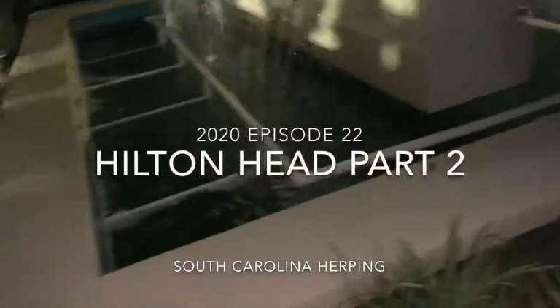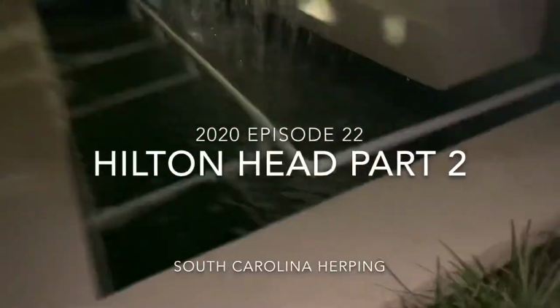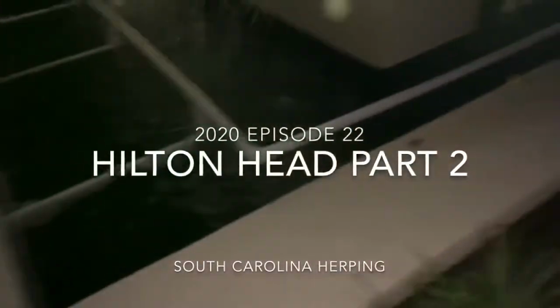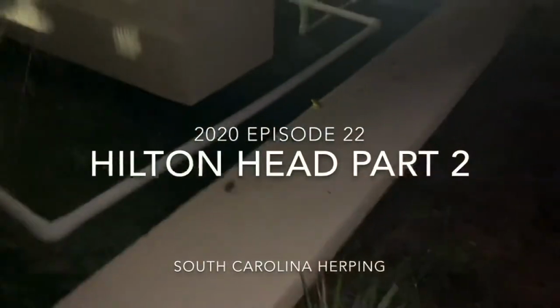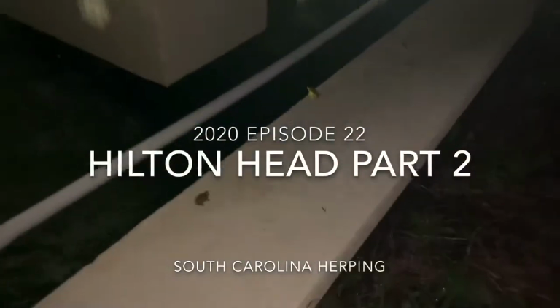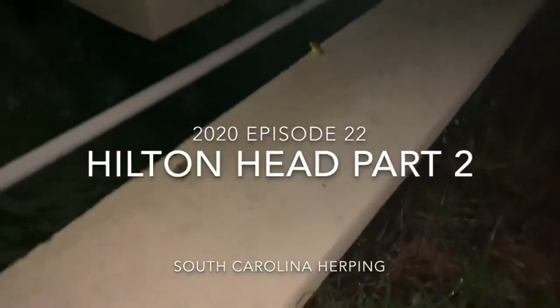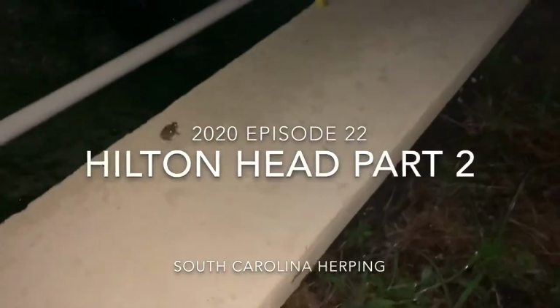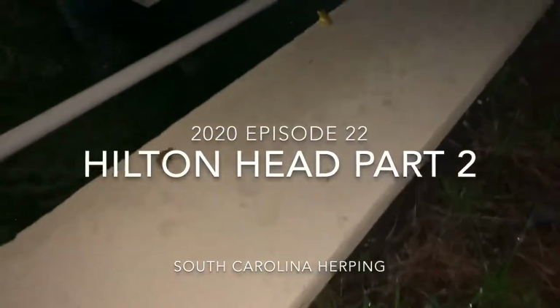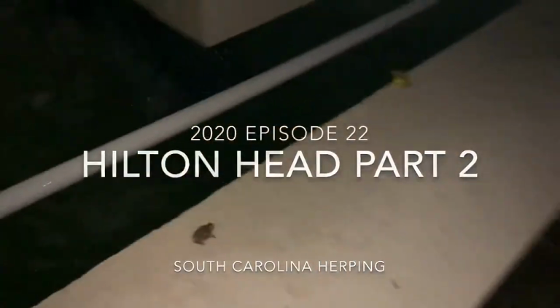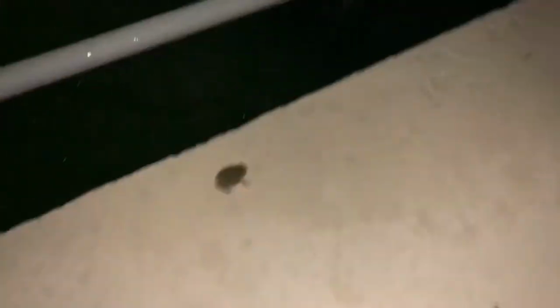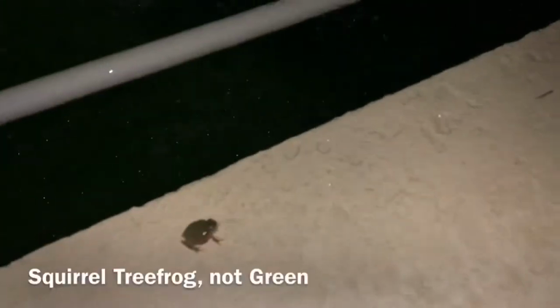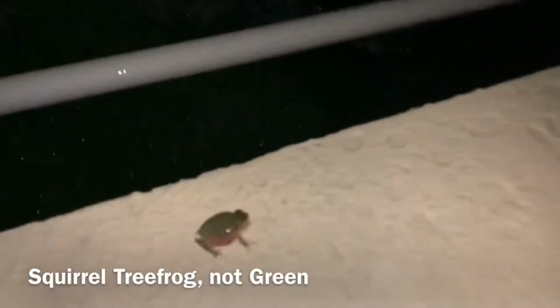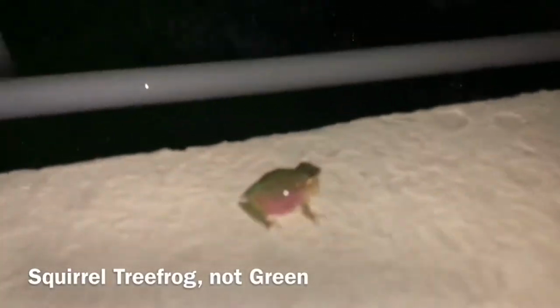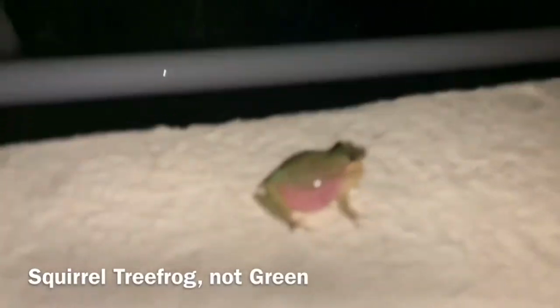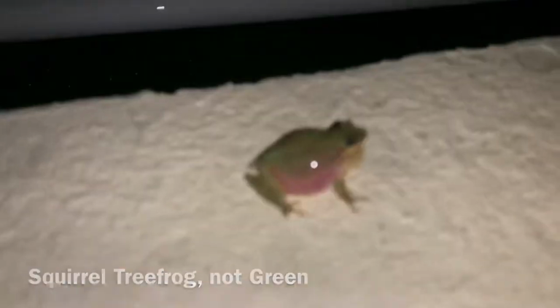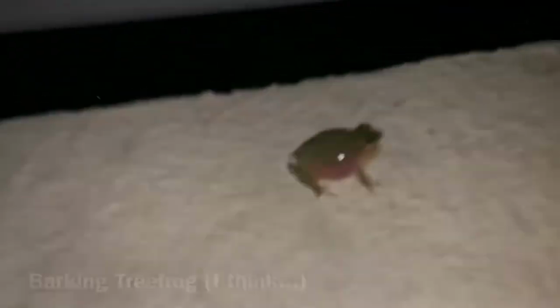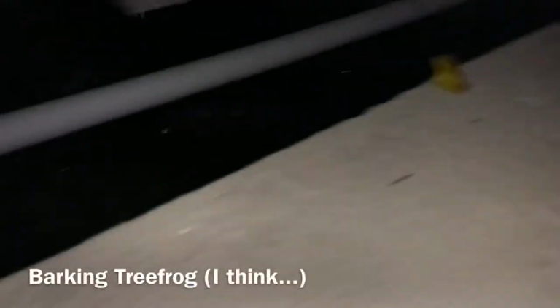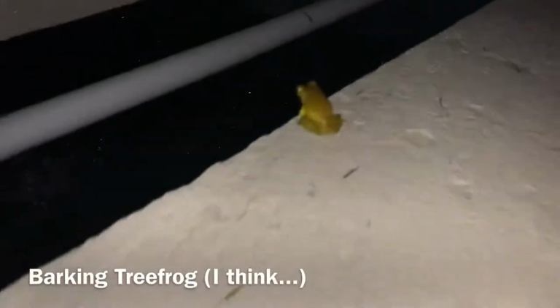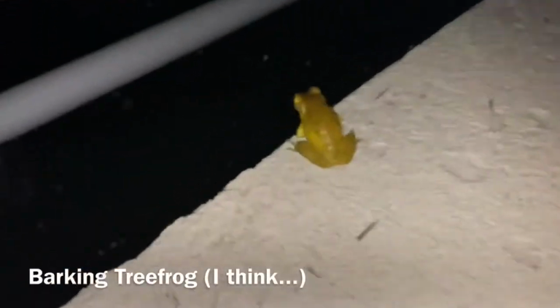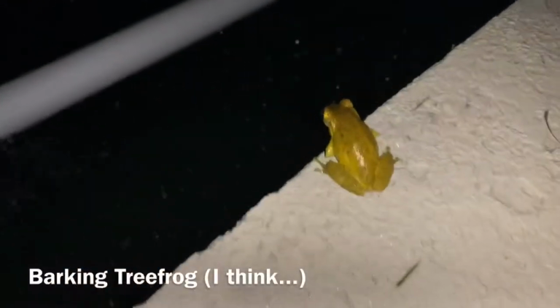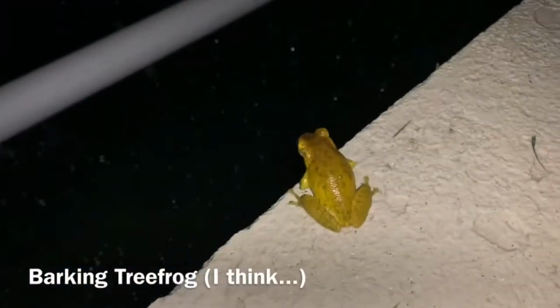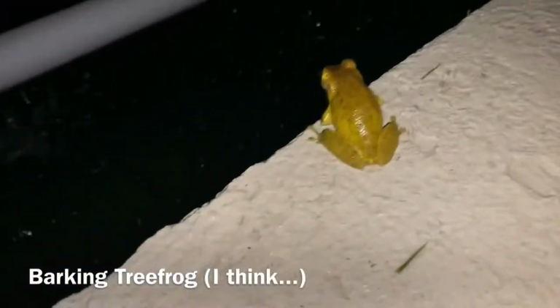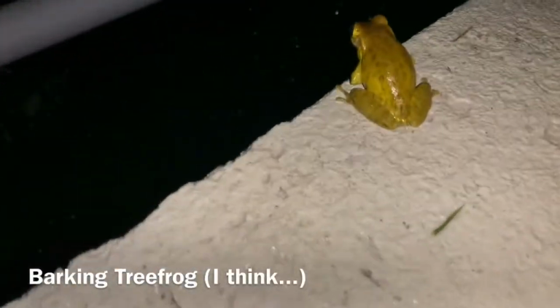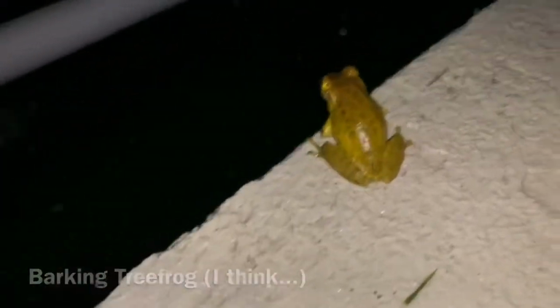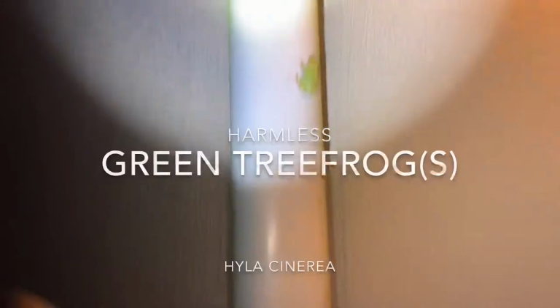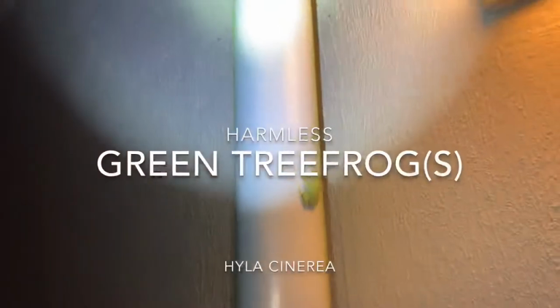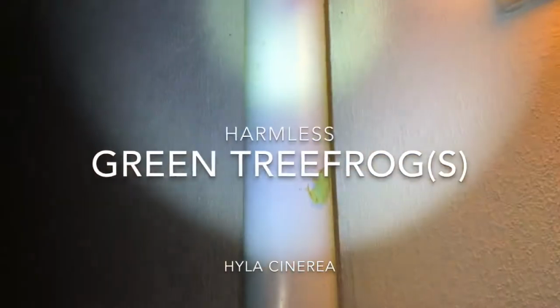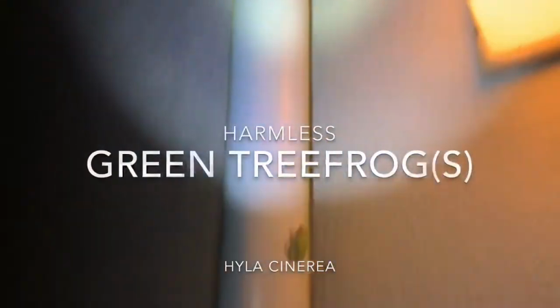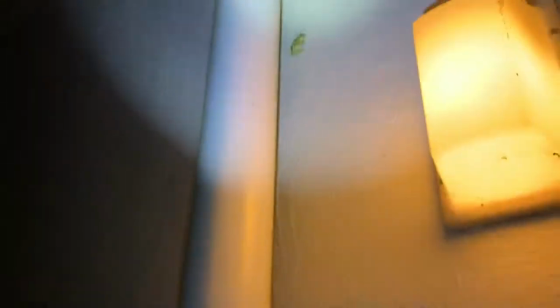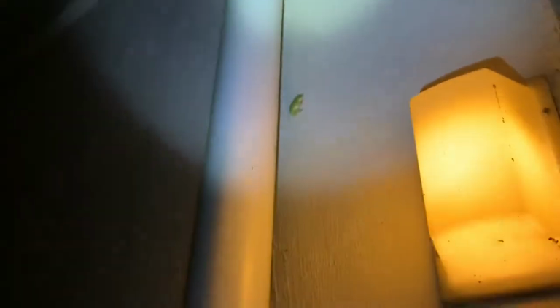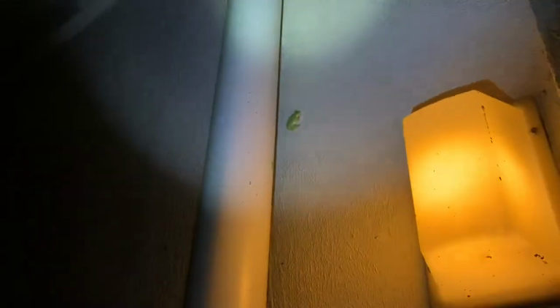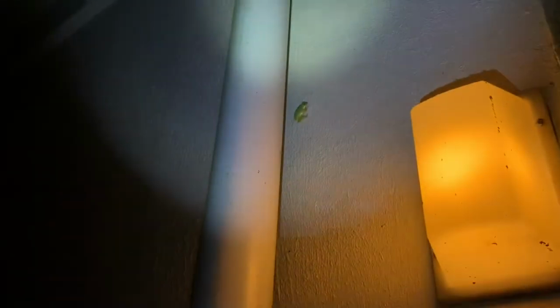This is what I mean when I say there's a lot of green tree frogs here in Hilton Head. There's a green there. Whoa, what kind of tree frog is that? One green tree frog, two green tree frogs.